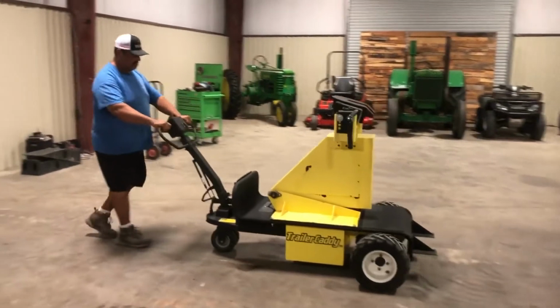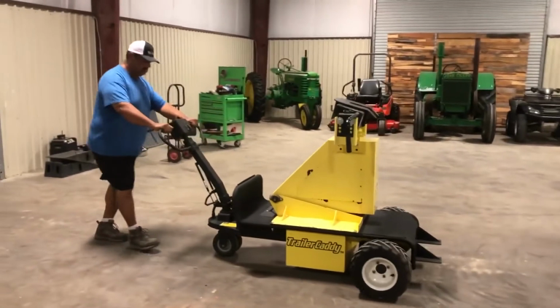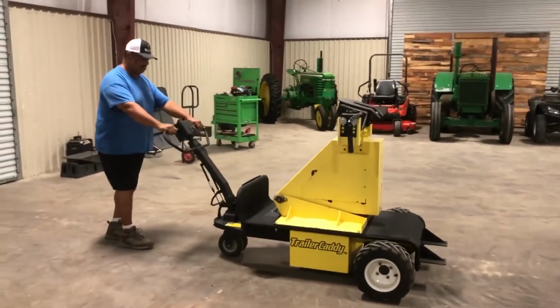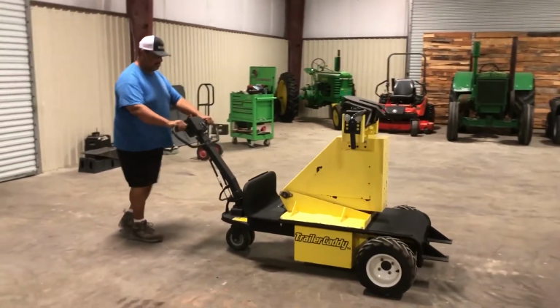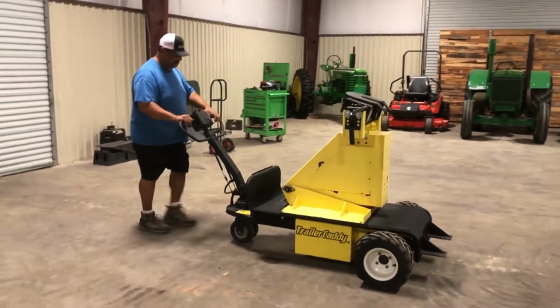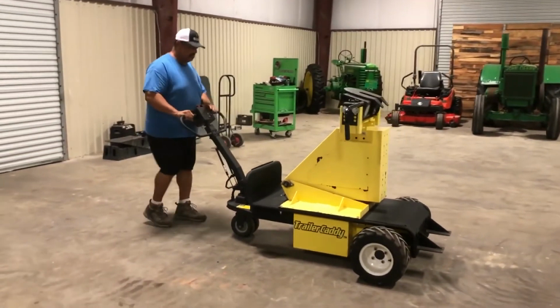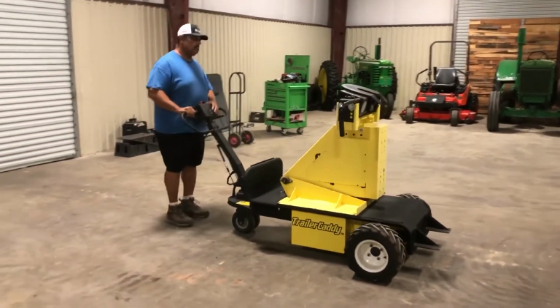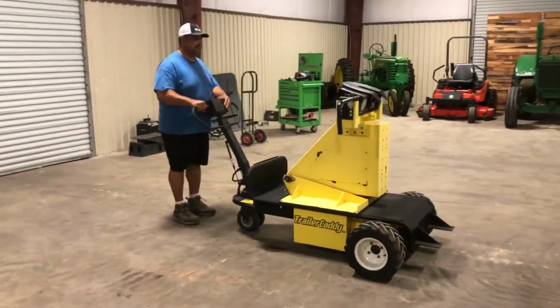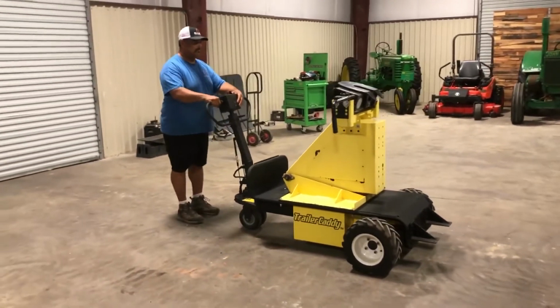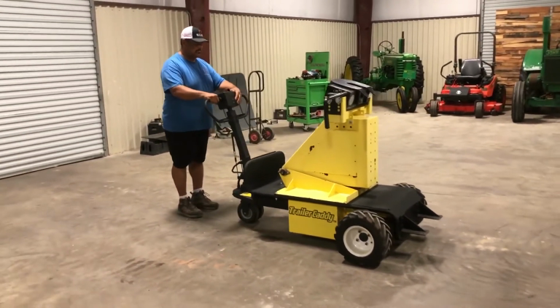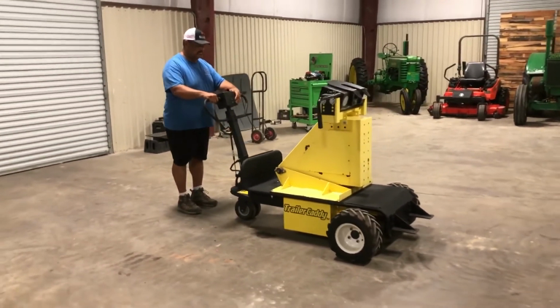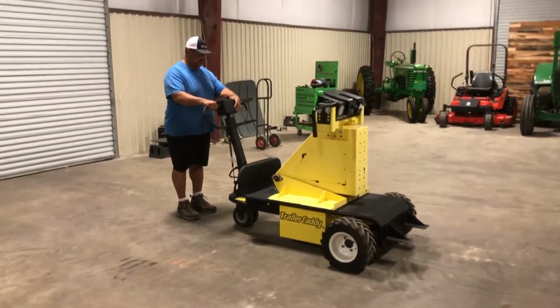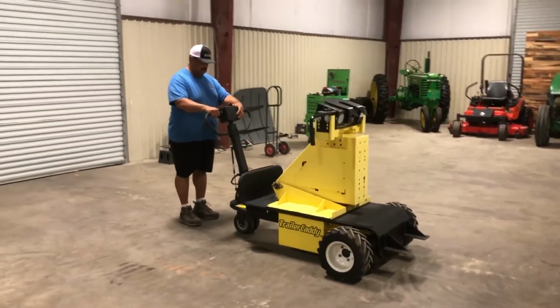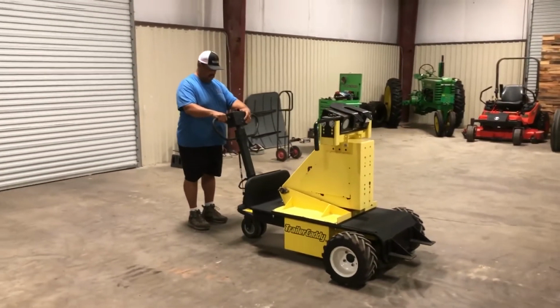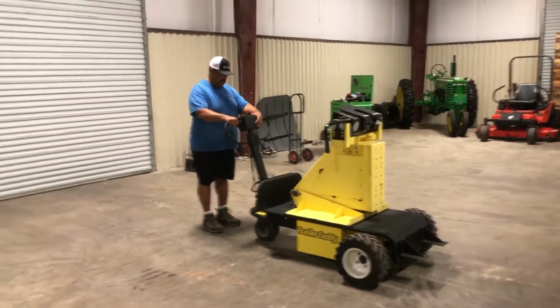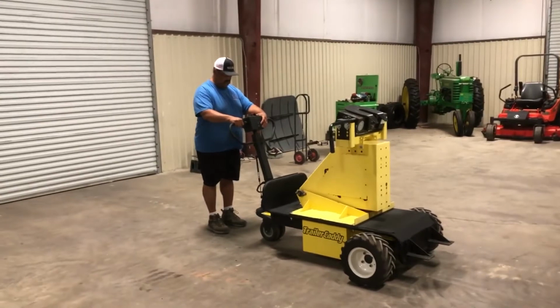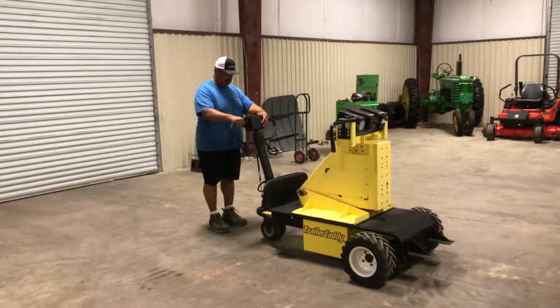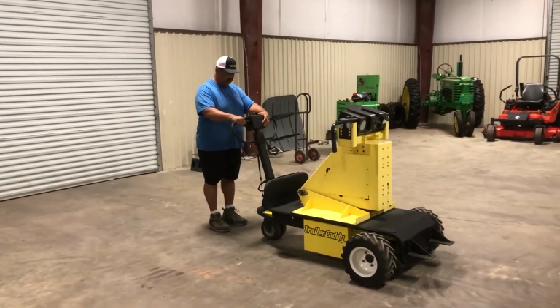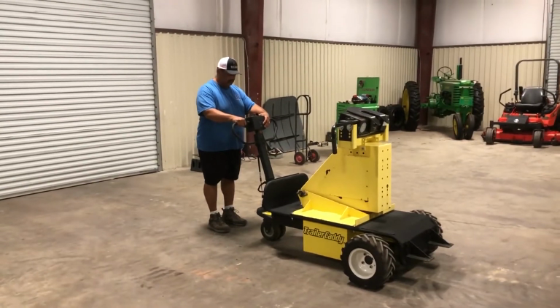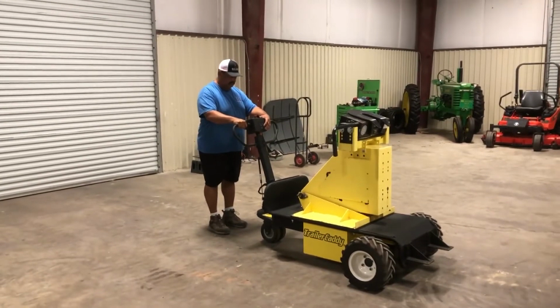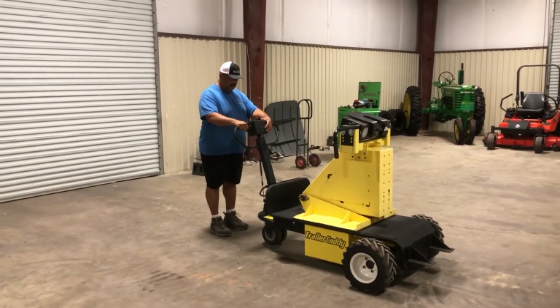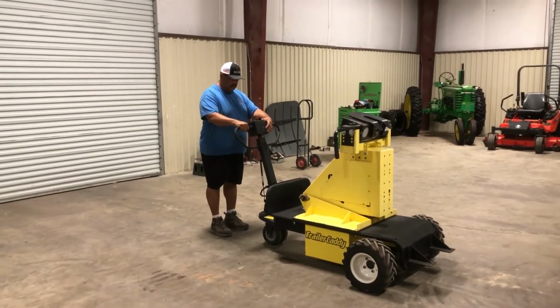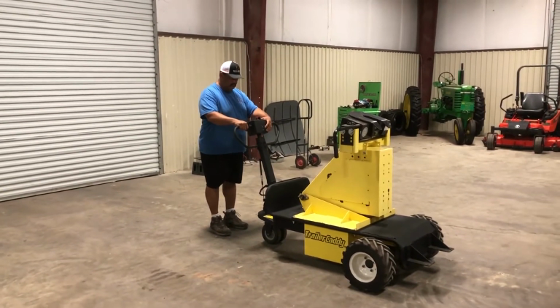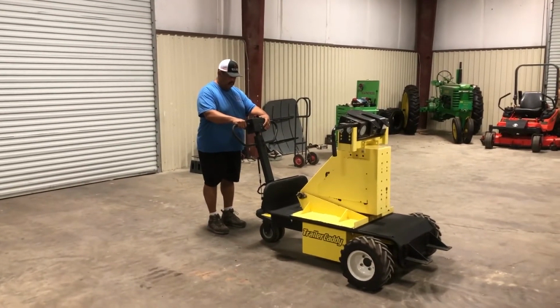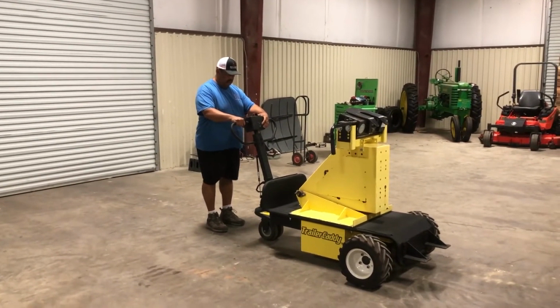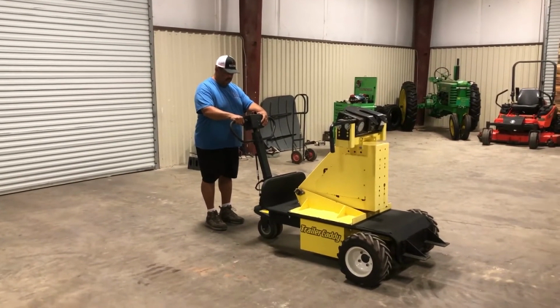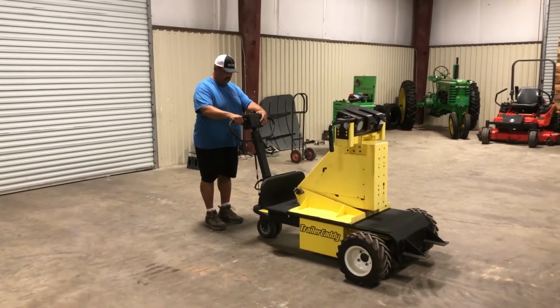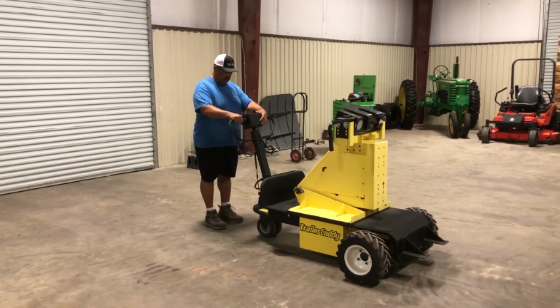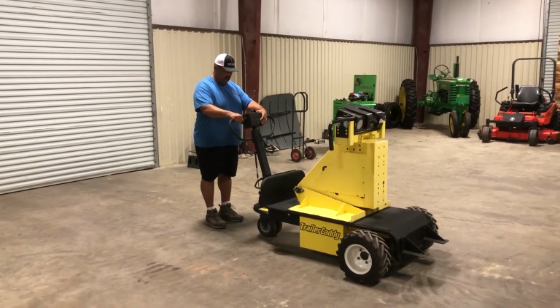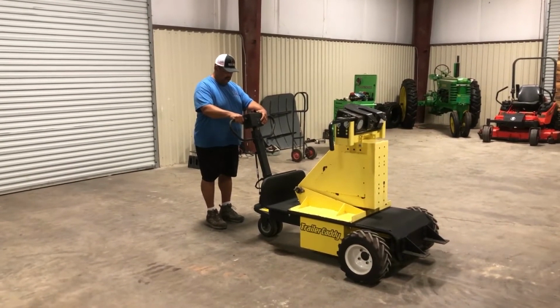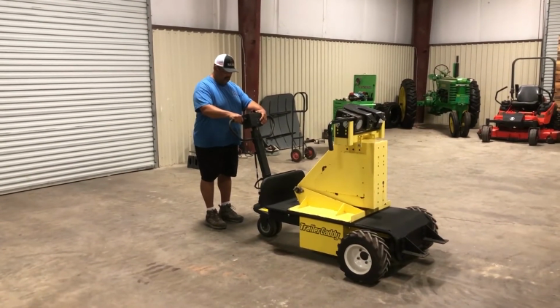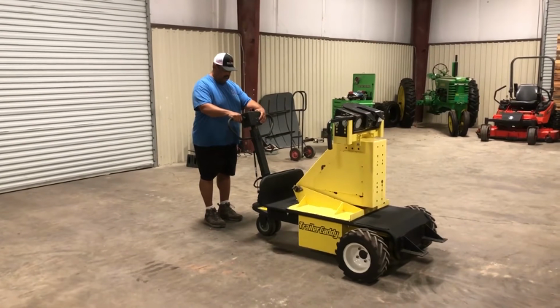This is a lot heavier unit than the standard CartCaddy — a nice heavy unit. You look up new, they're about $8,000. So here's something right here you can put up and go to work with tomorrow.